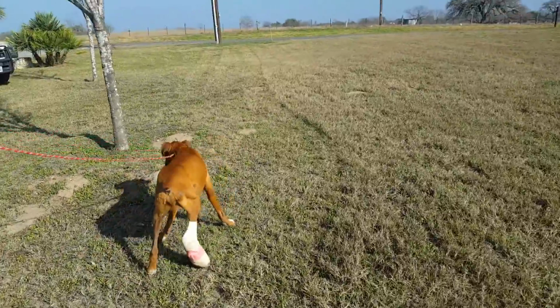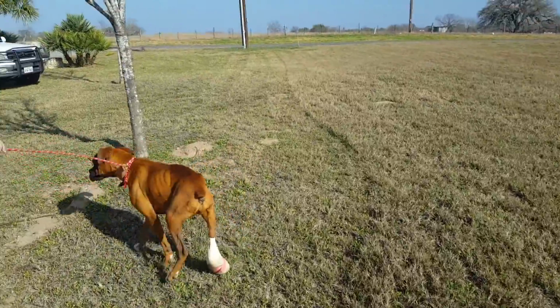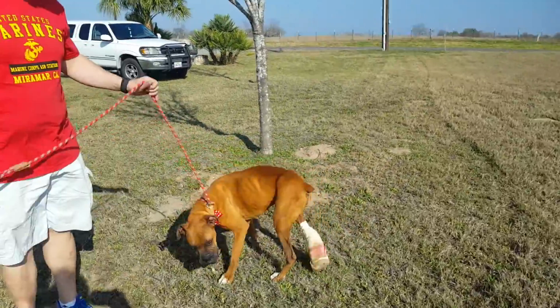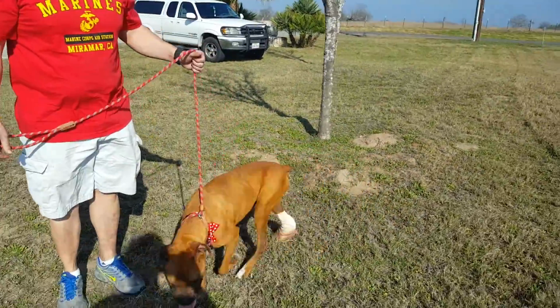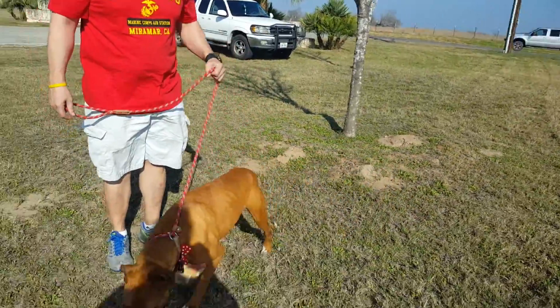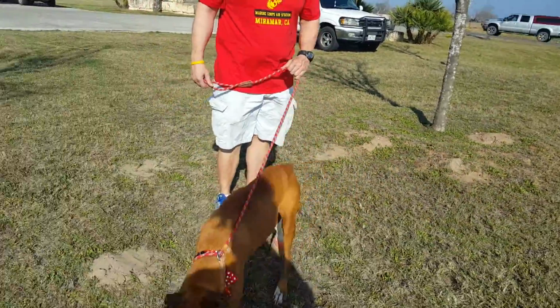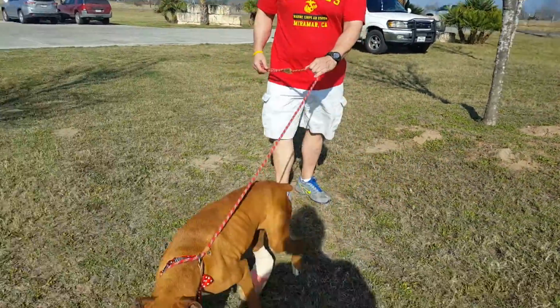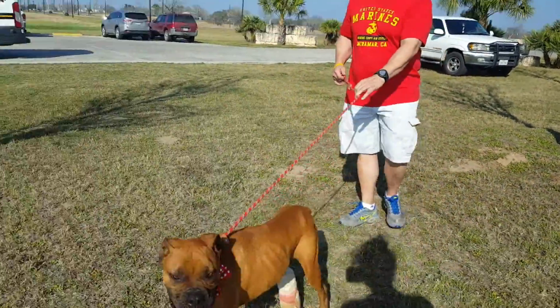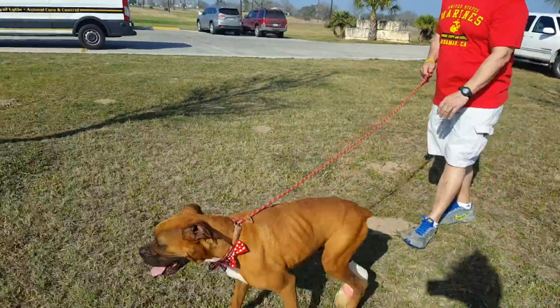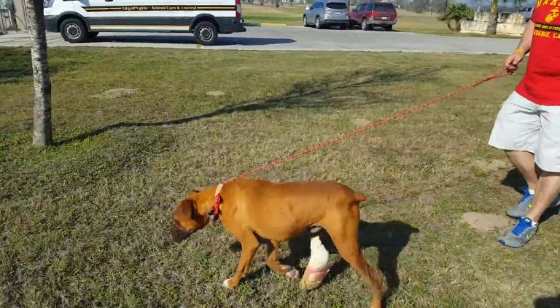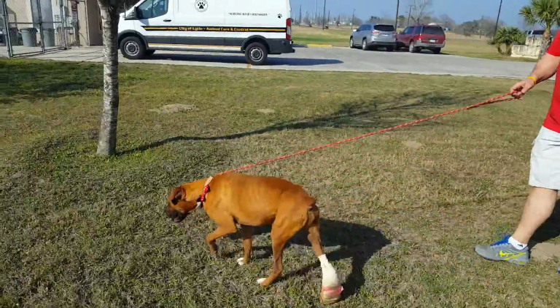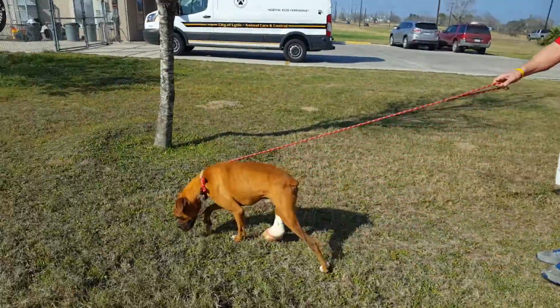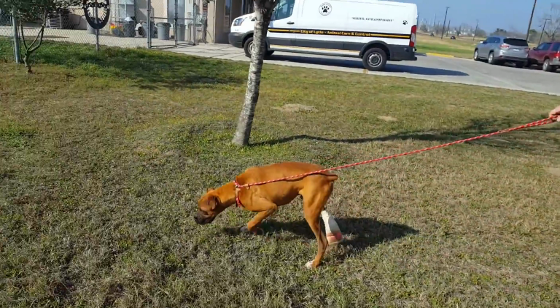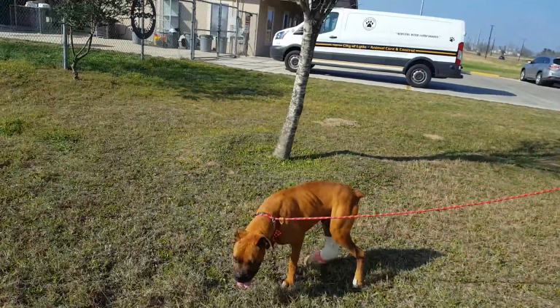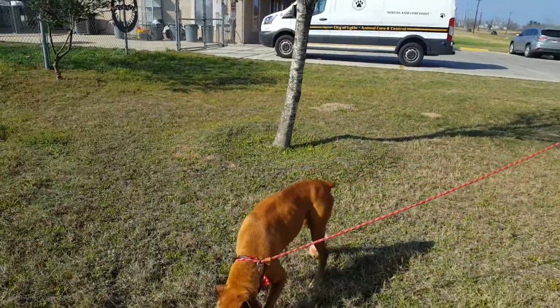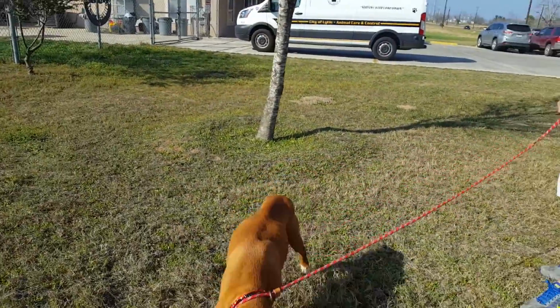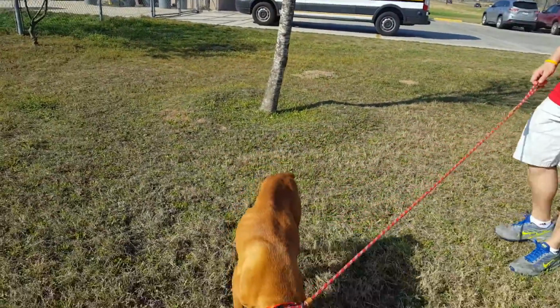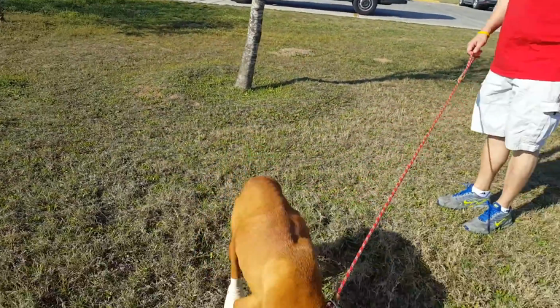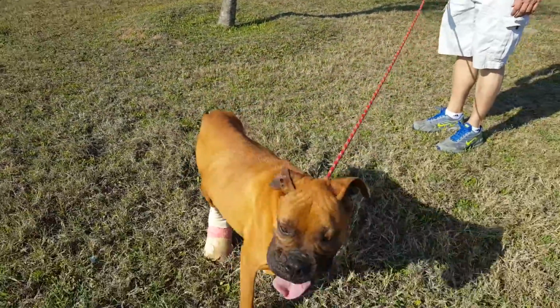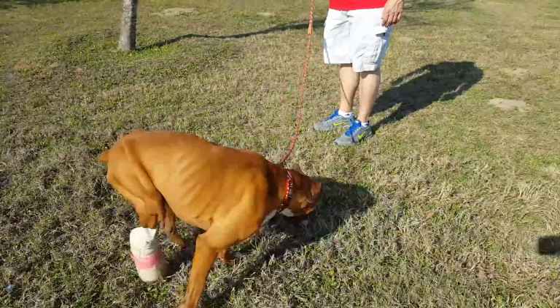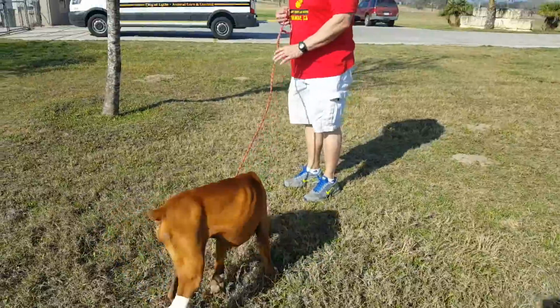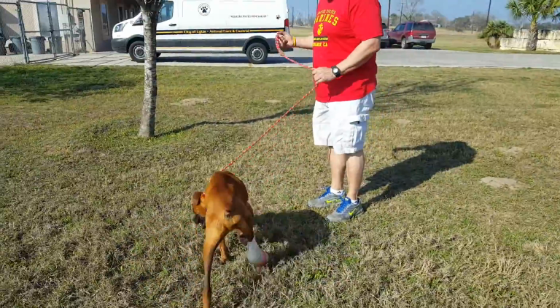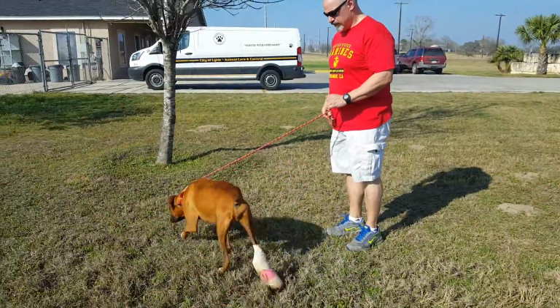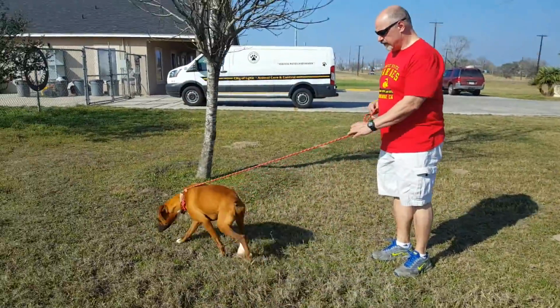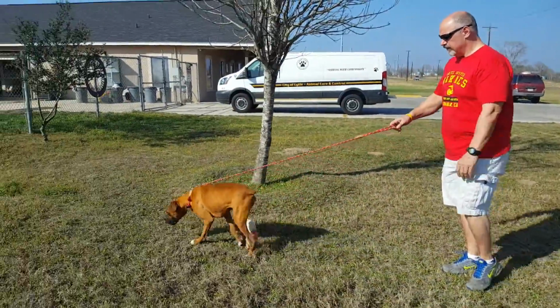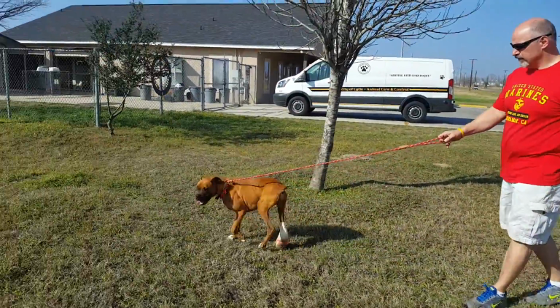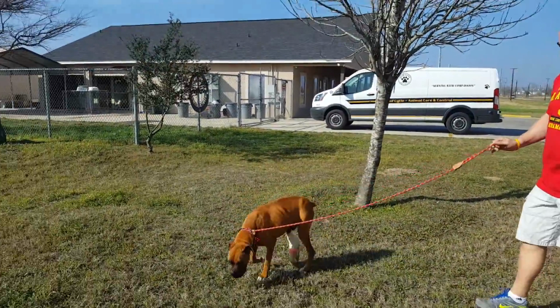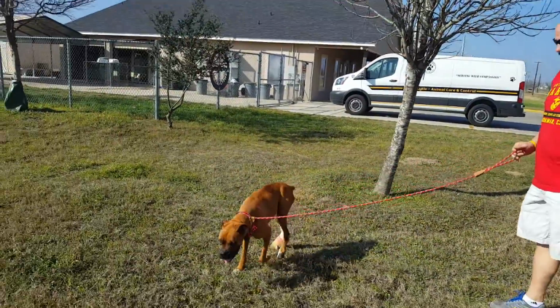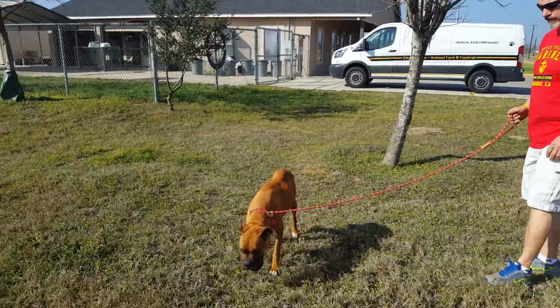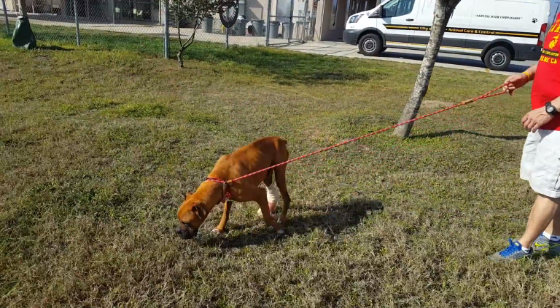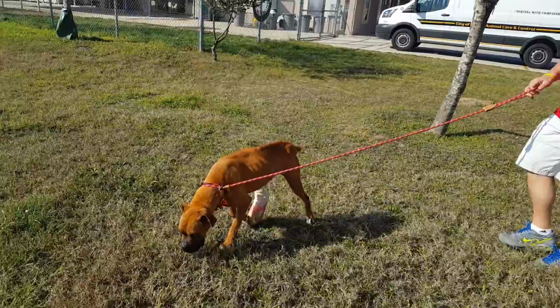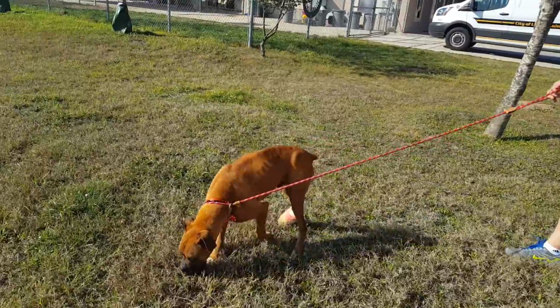He was with a family that had a real hard situation come up, and so he just had some hard times and they had no other choice but to turn him in here to Lytle Animal Care and Control.